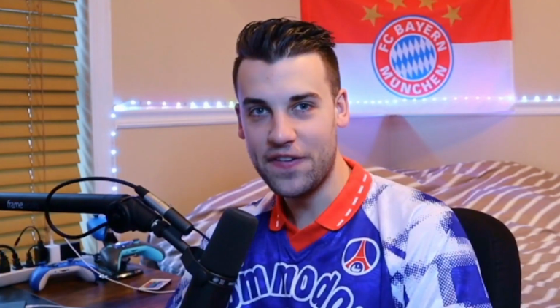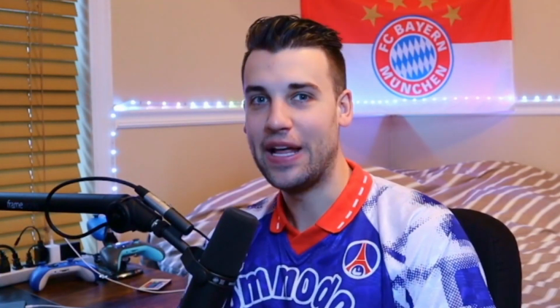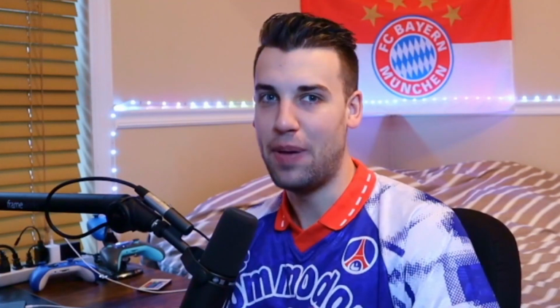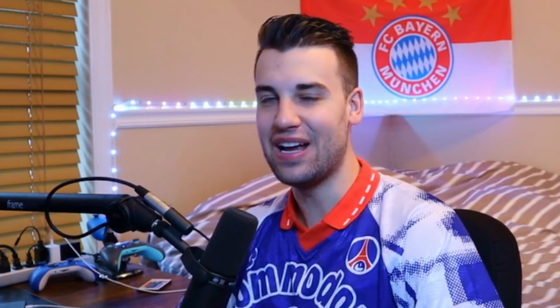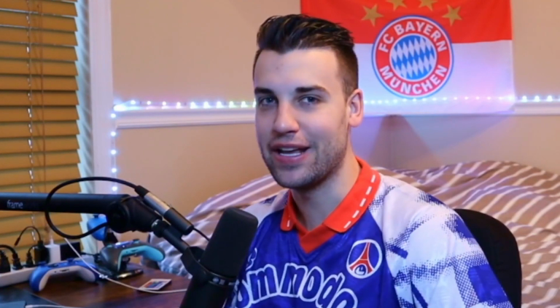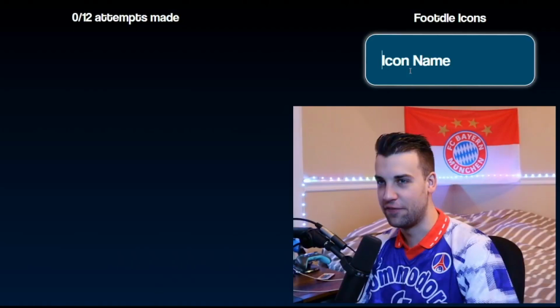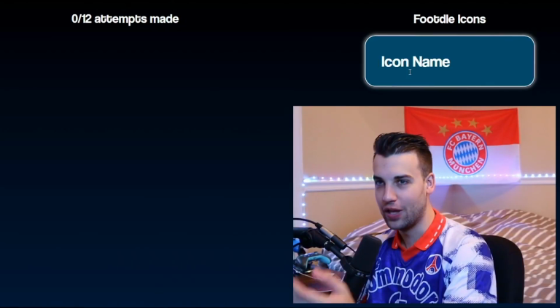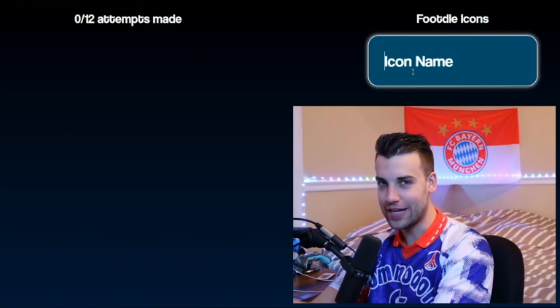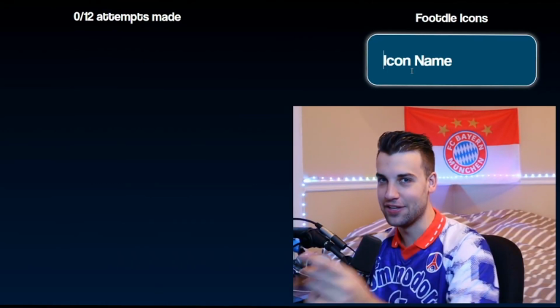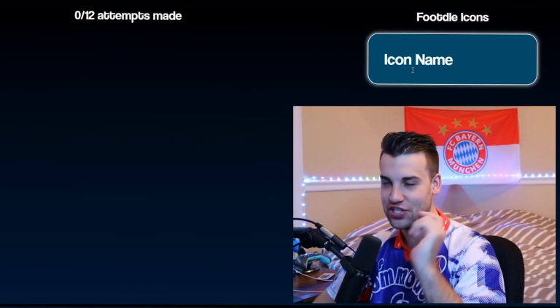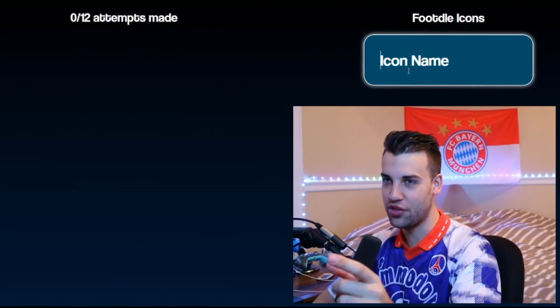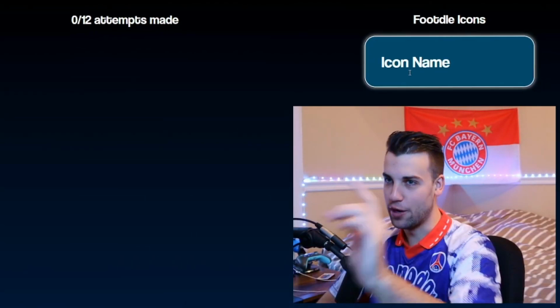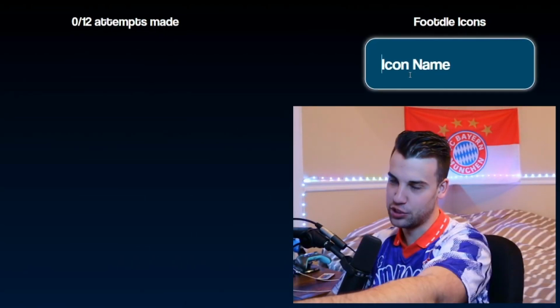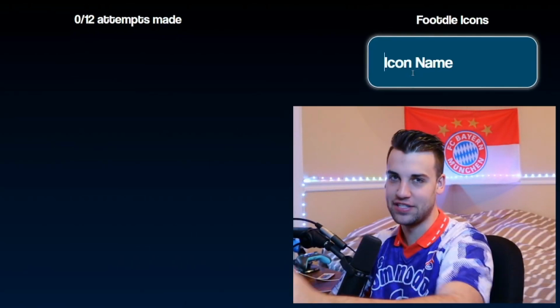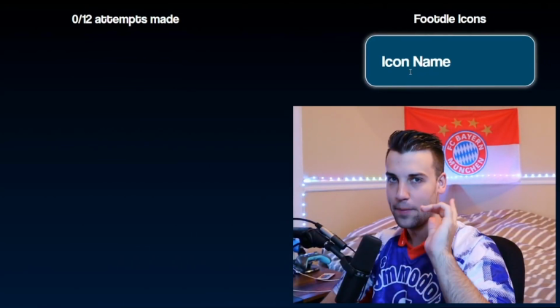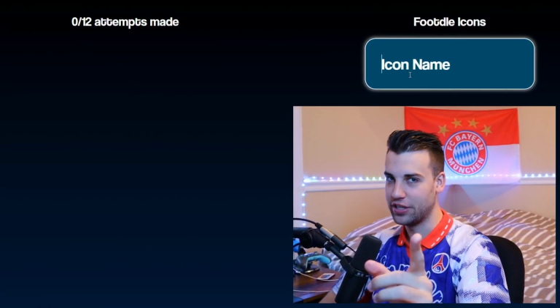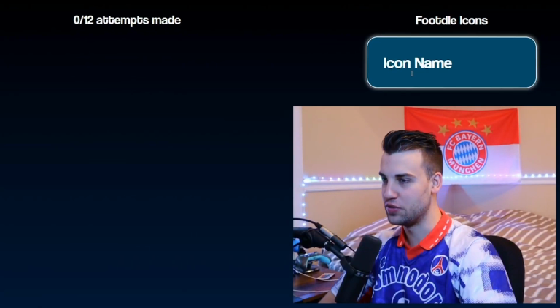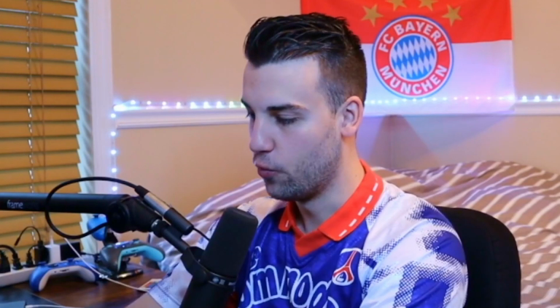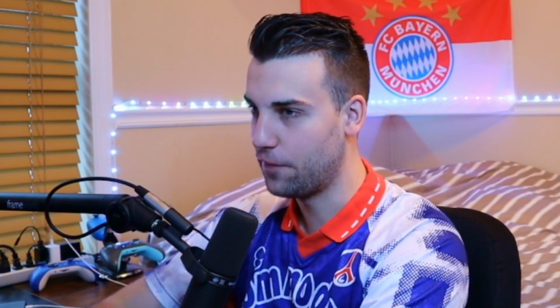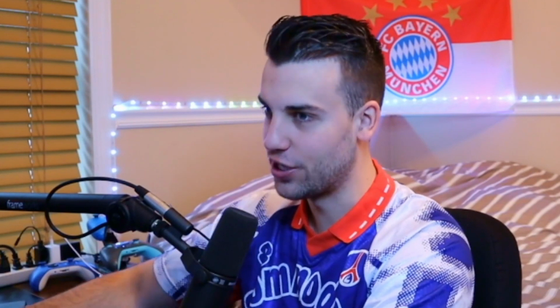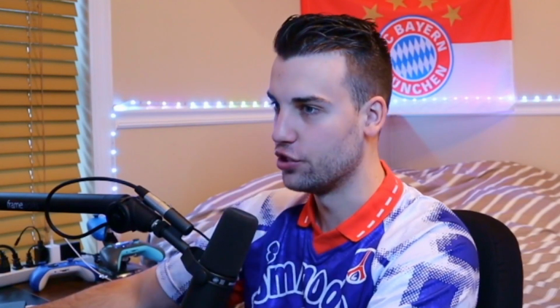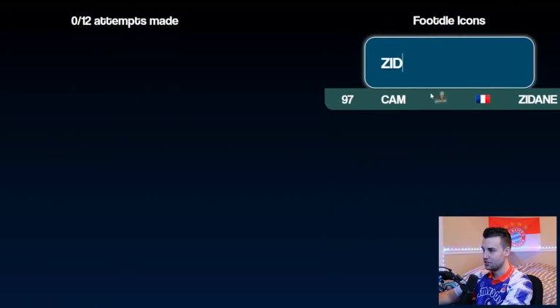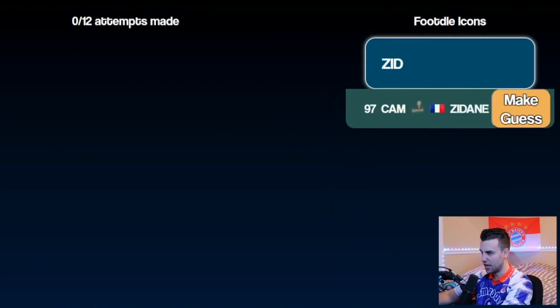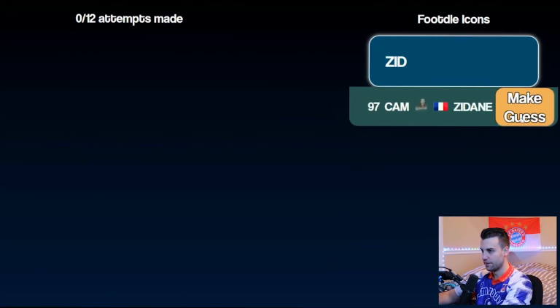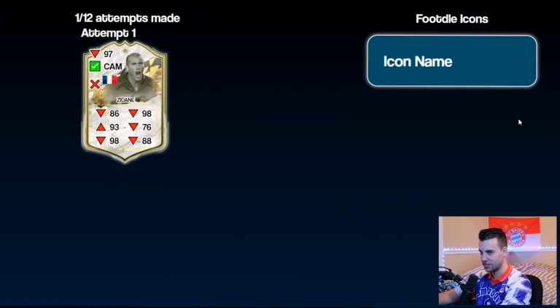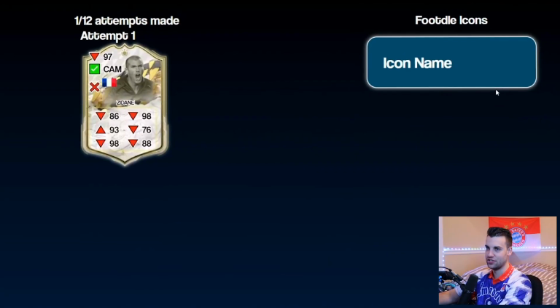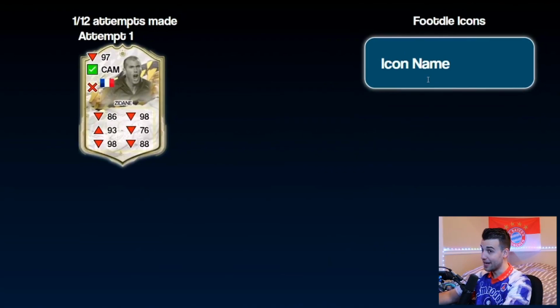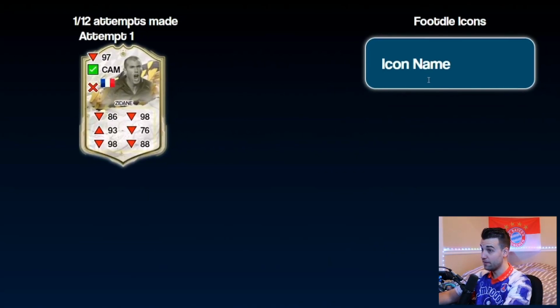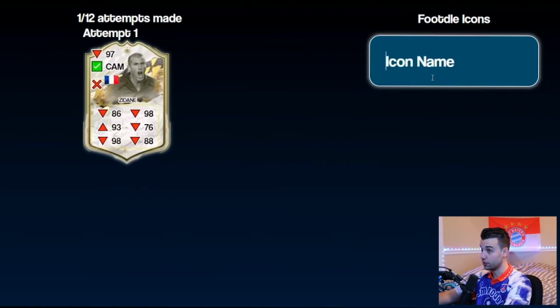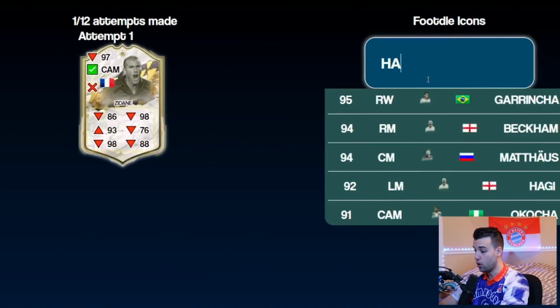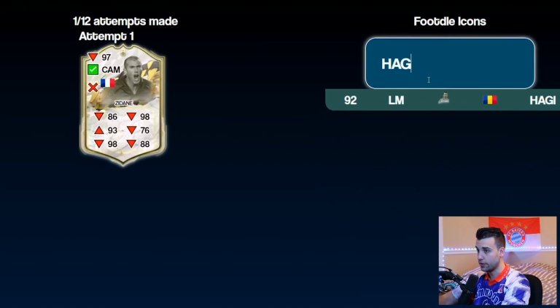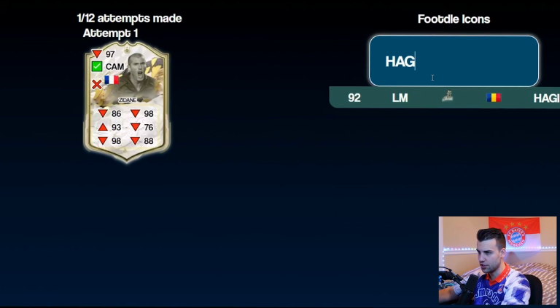To reveal the player's pace, I'm gonna be playing a game of footel icons. Same thing - it says 12 attempts but I'm only gonna do 10. We're here for a challenge. Zidane - first guess - attacking midfielder.